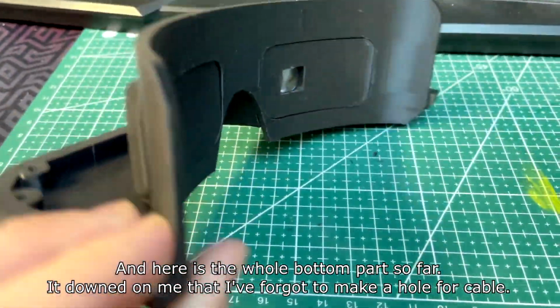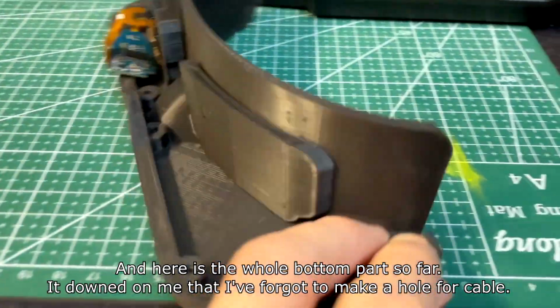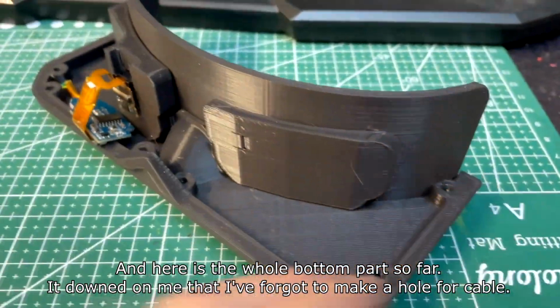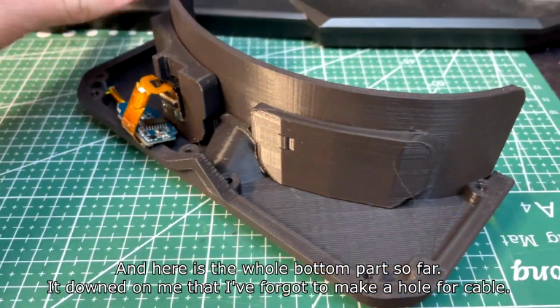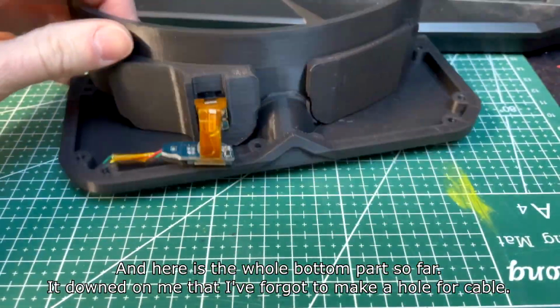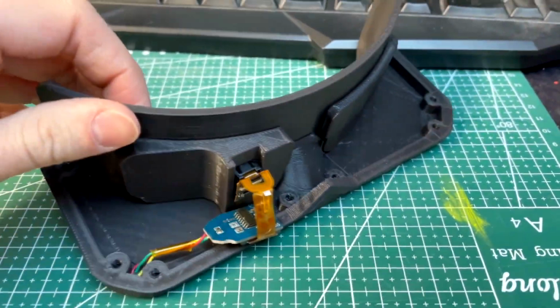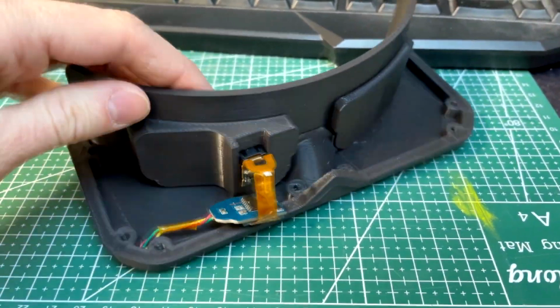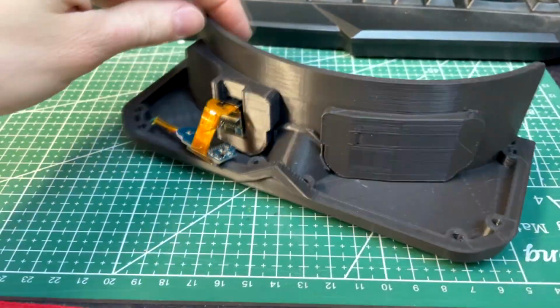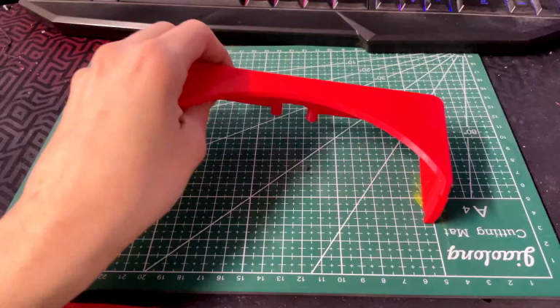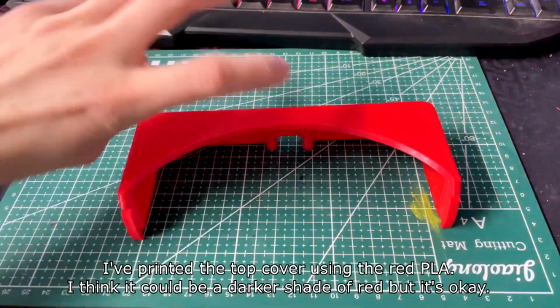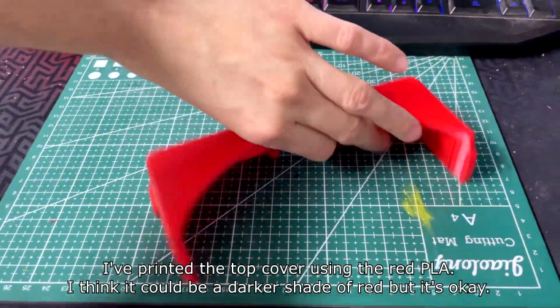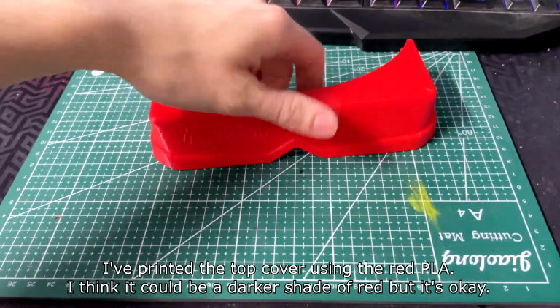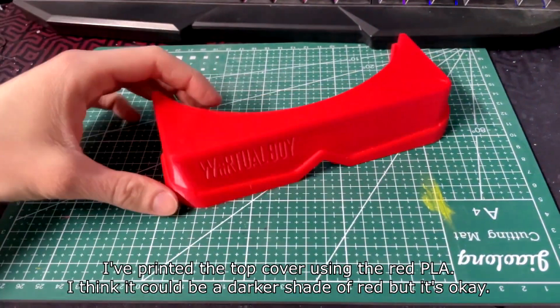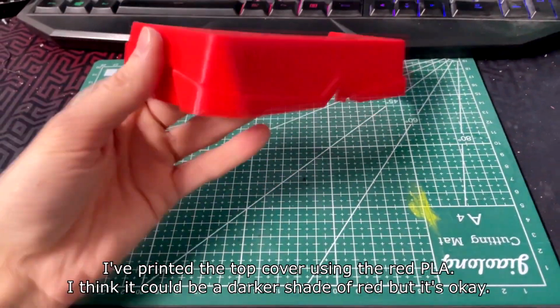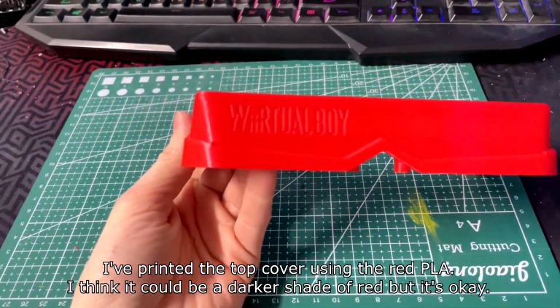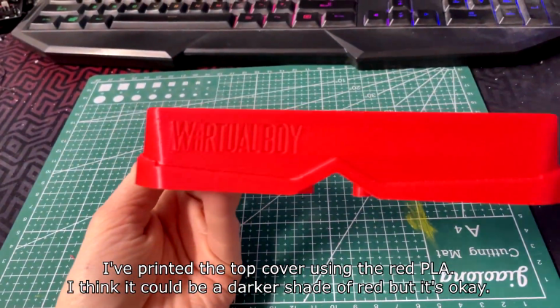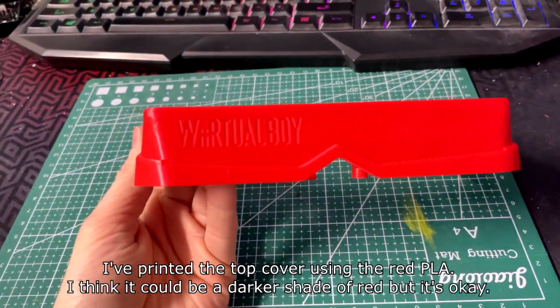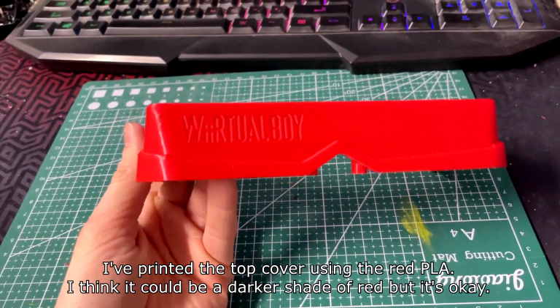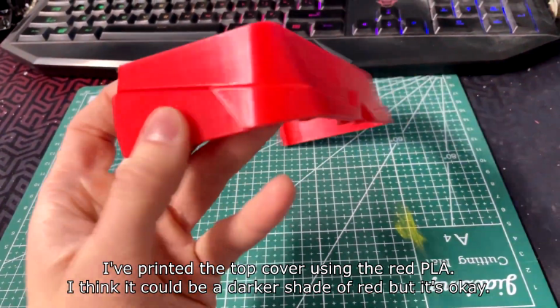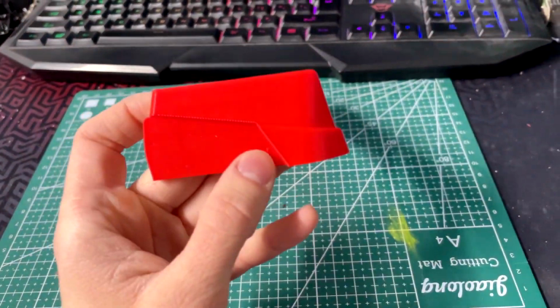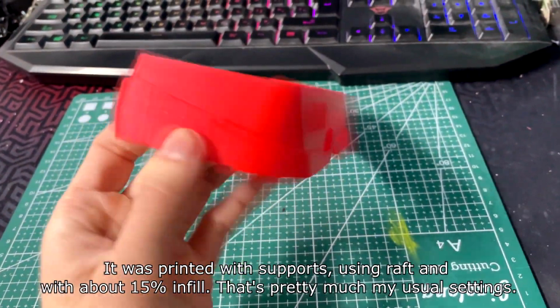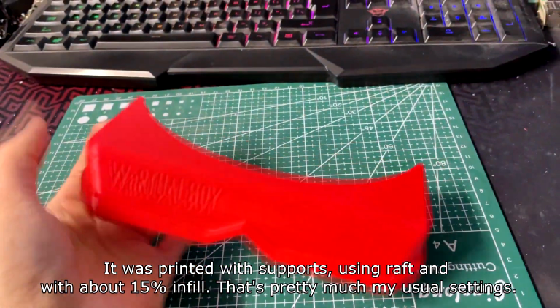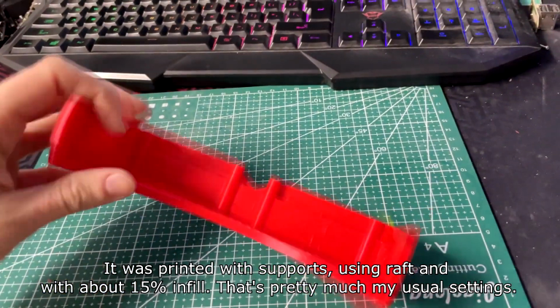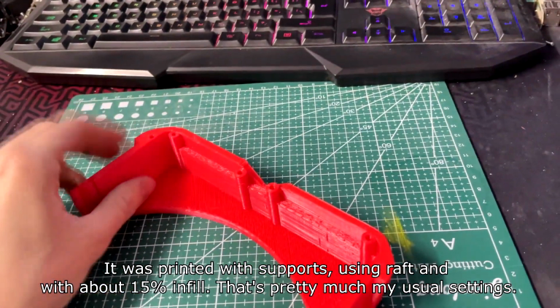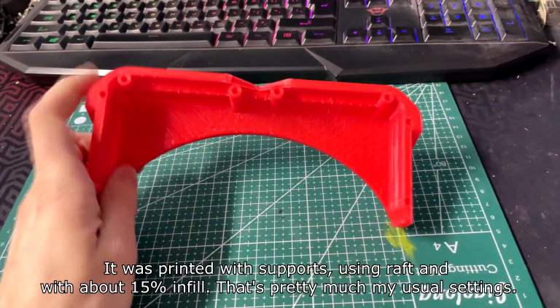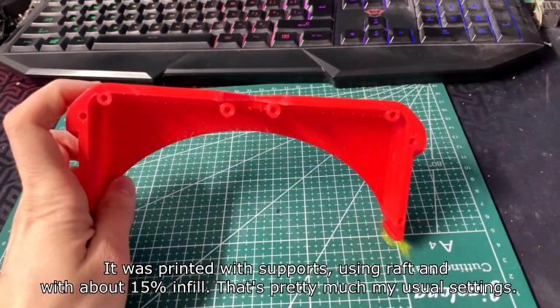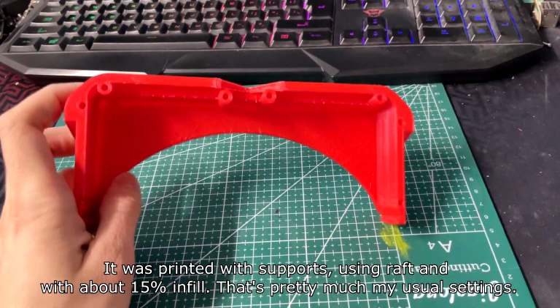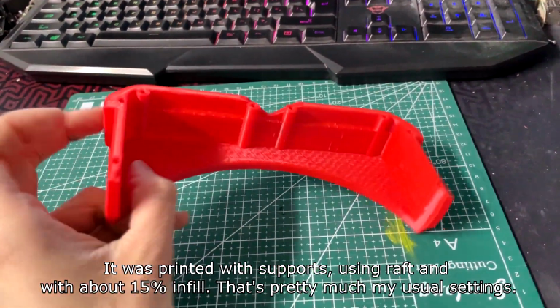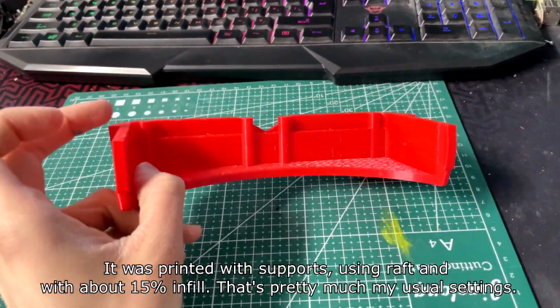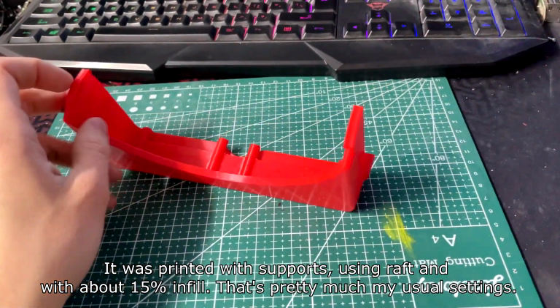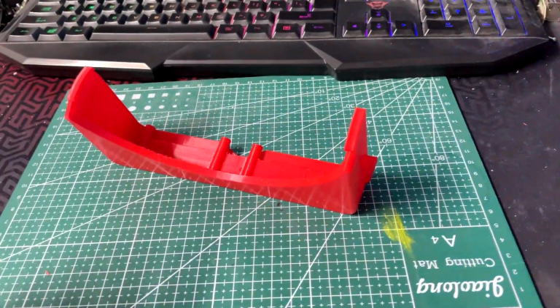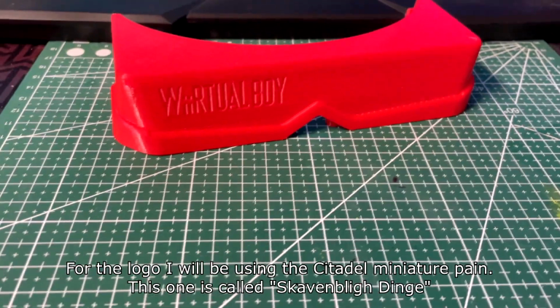Here is the whole bottom part so far. It dawned on me that I forgot to make a hole for the cable. I printed the top cover using red PLA — I think it could be a darker shade, but it was printed with supports, using draft settings and about 50% infill. That's pretty much my usual setting.